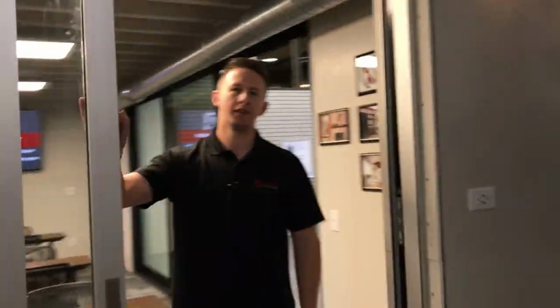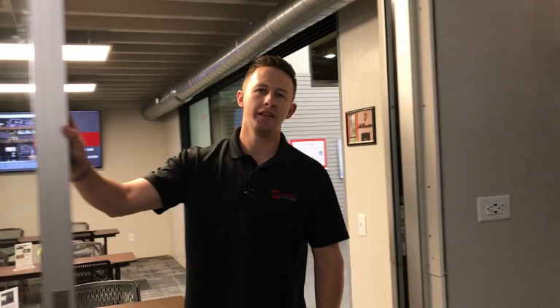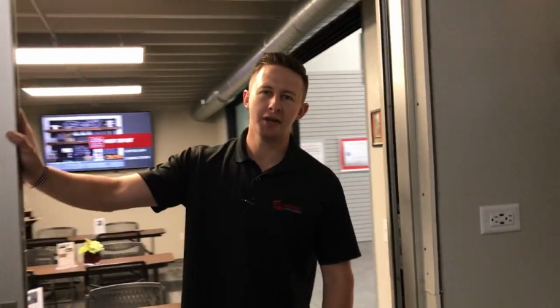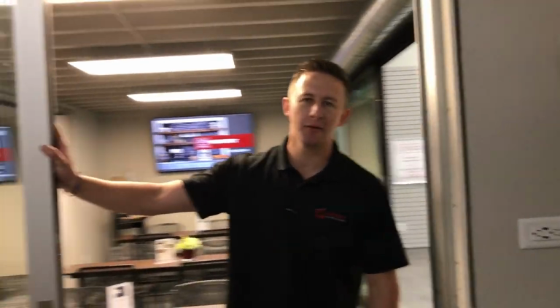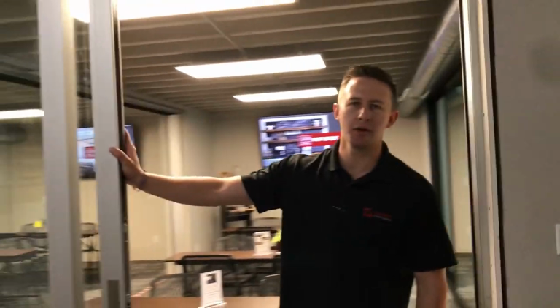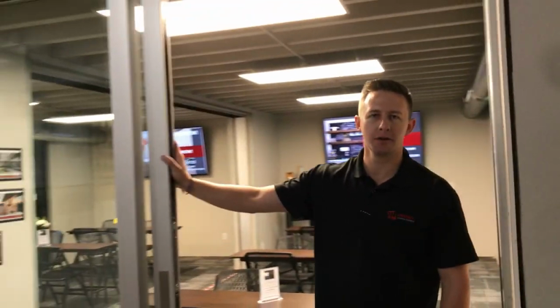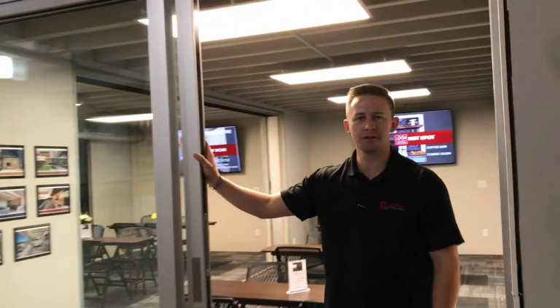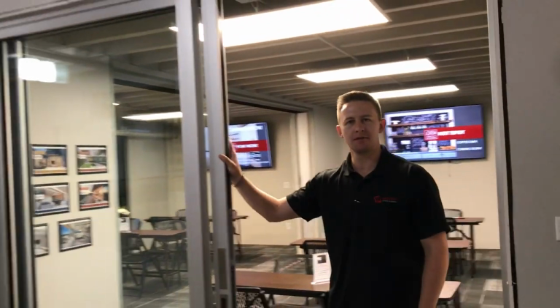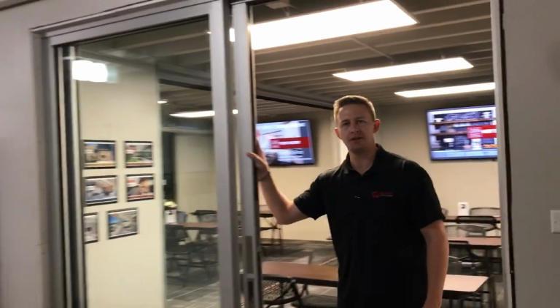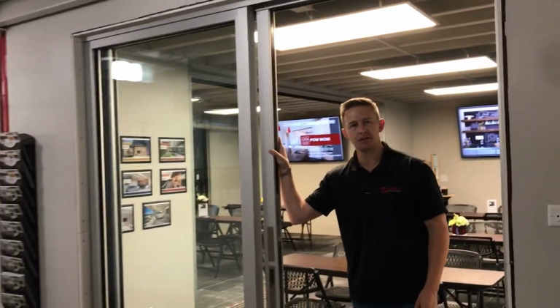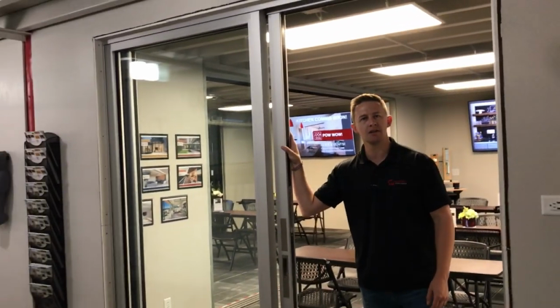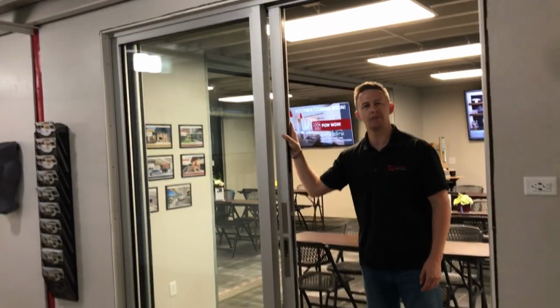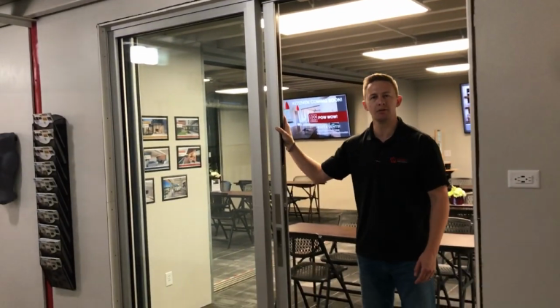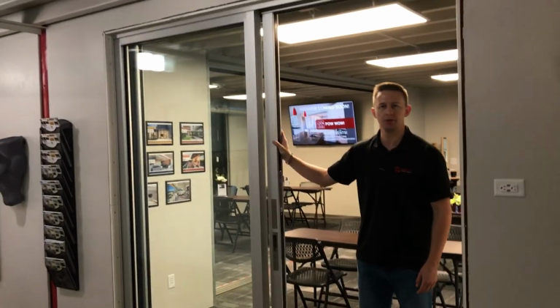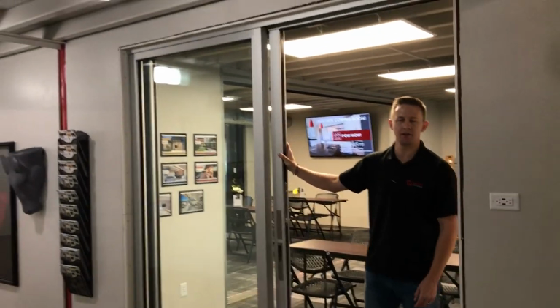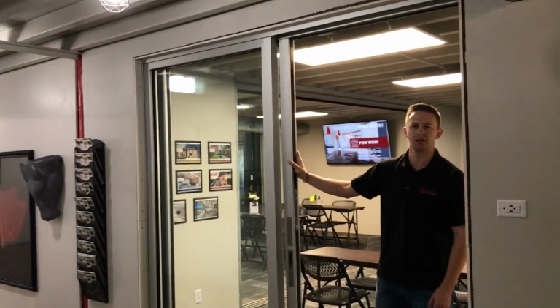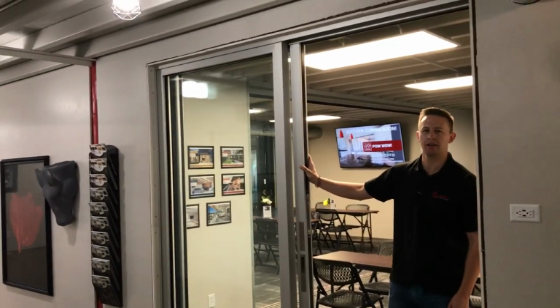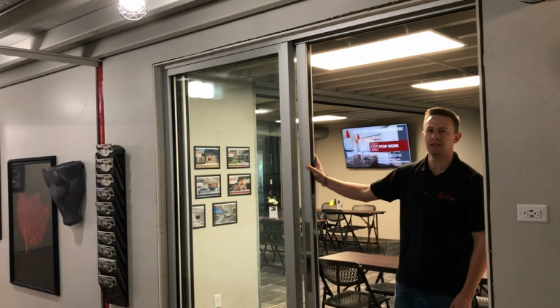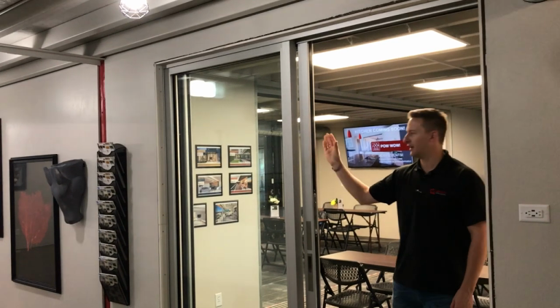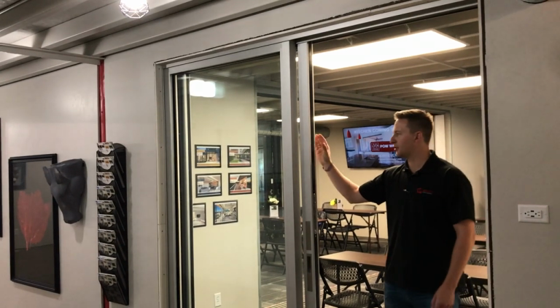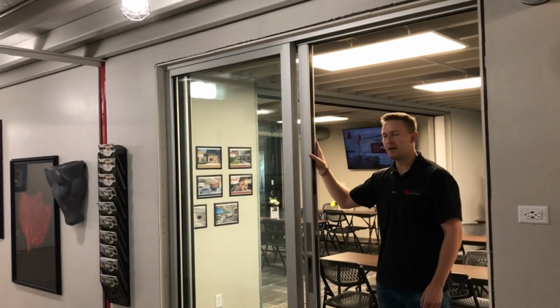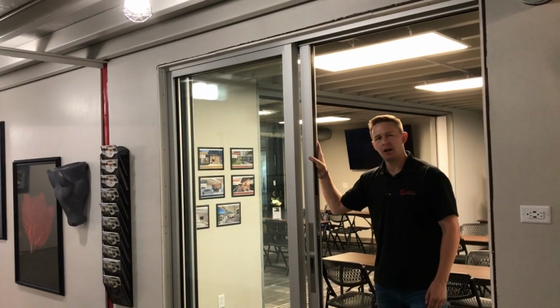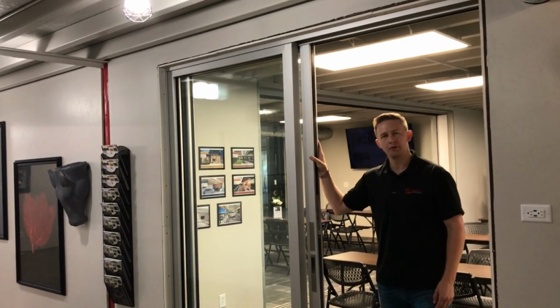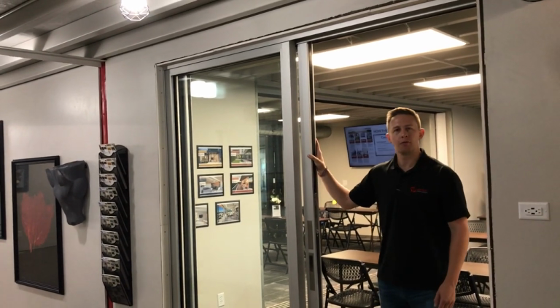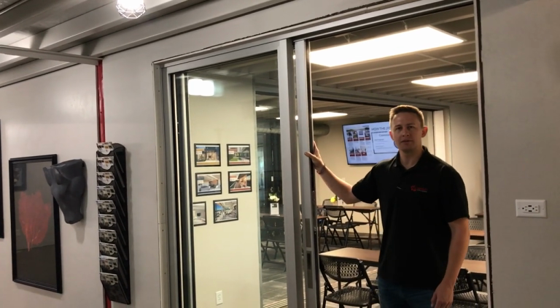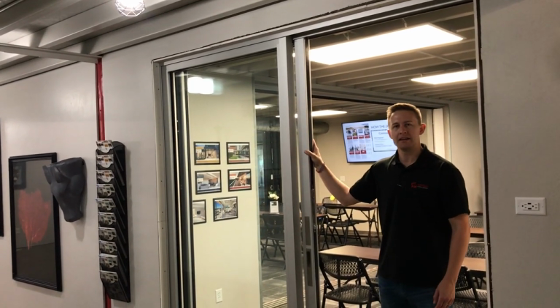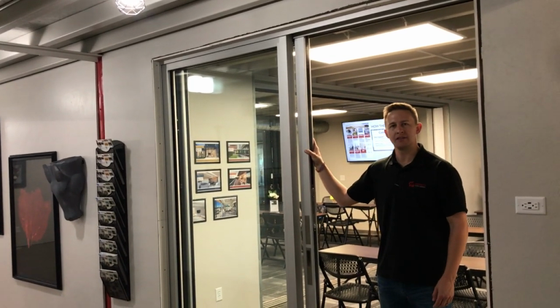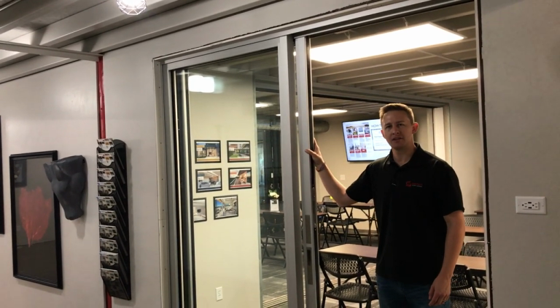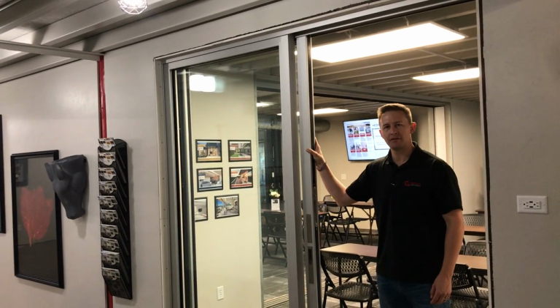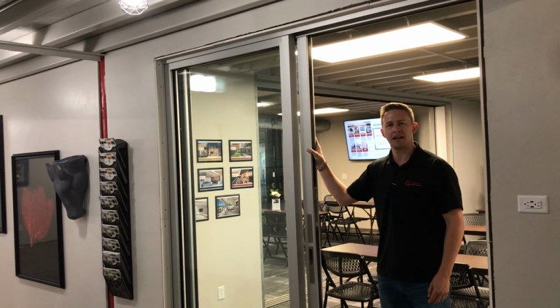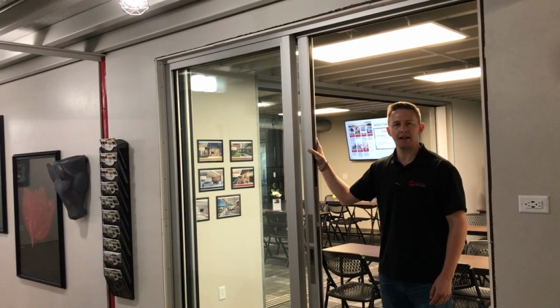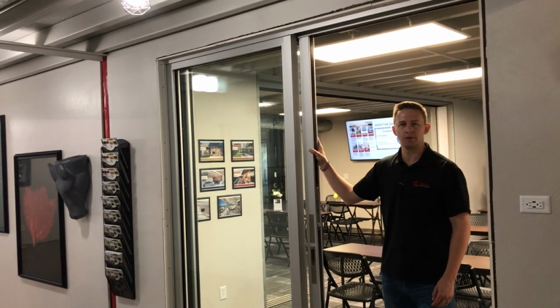Hi, this is Jacob House with Western Window Systems at Junction Station at Mountain View Window Door in Grand Junction, Colorado. I just opened up our newest Performance Line 7650 sliding patio door.